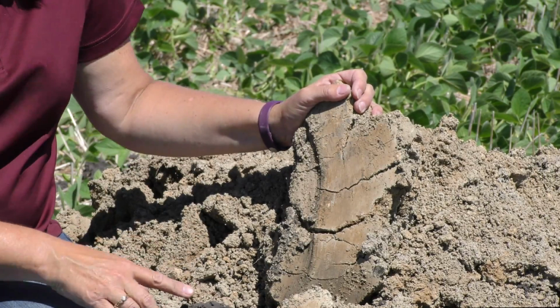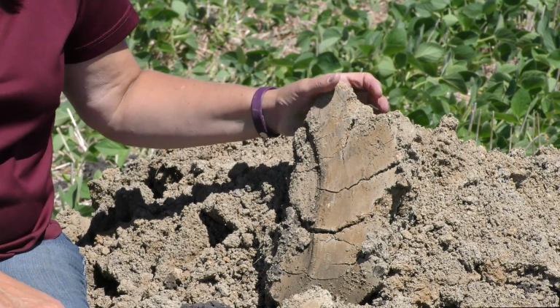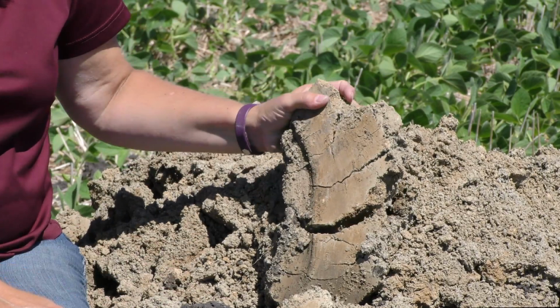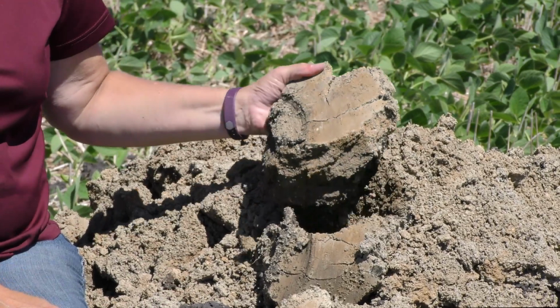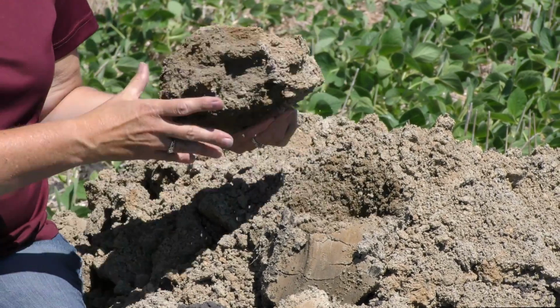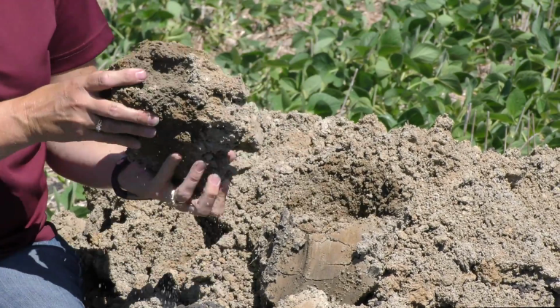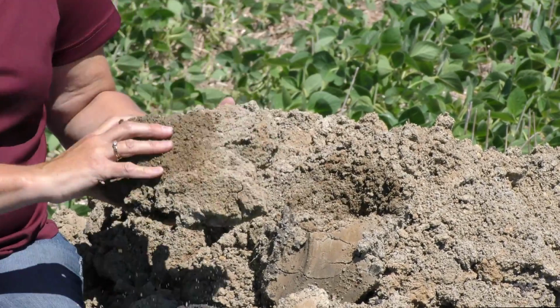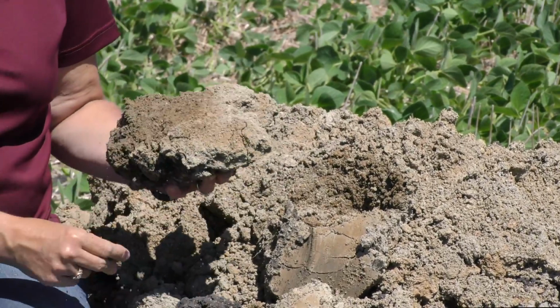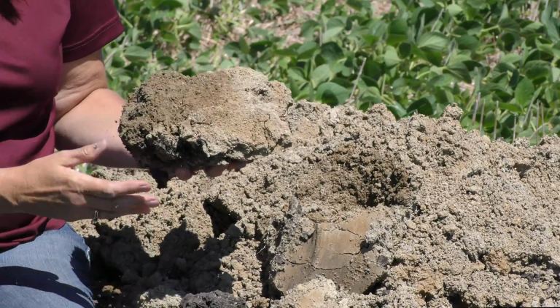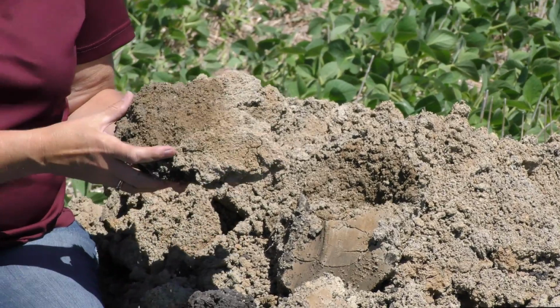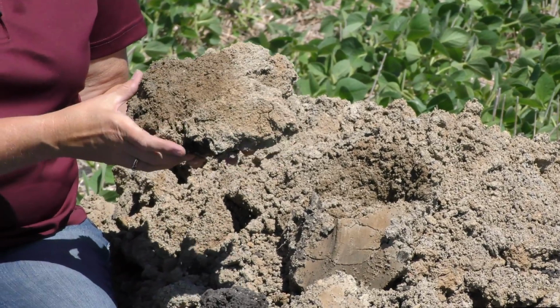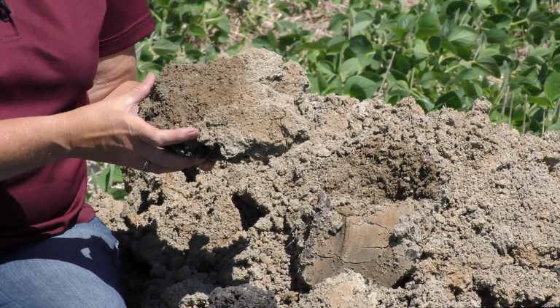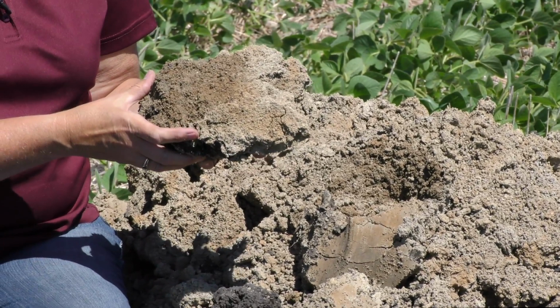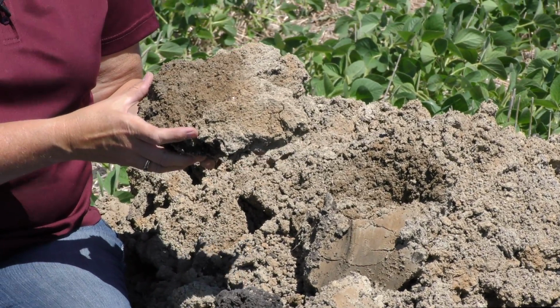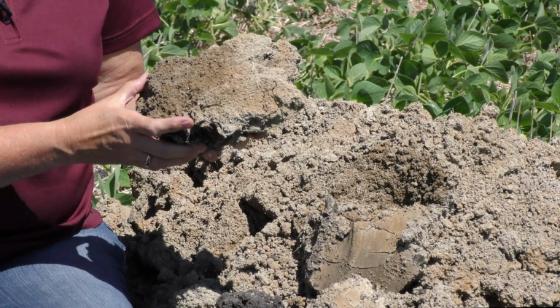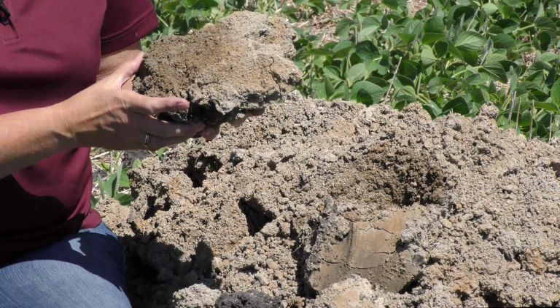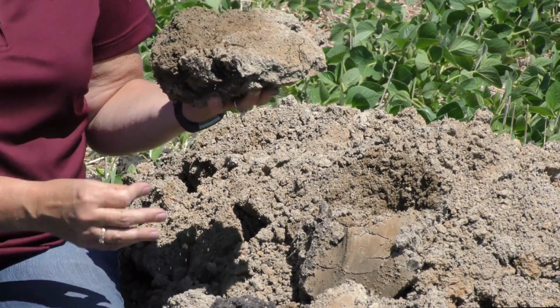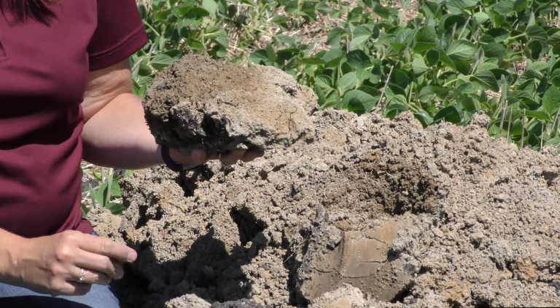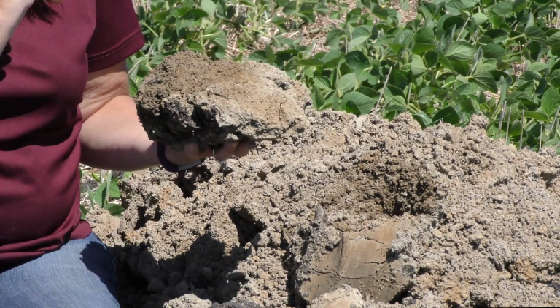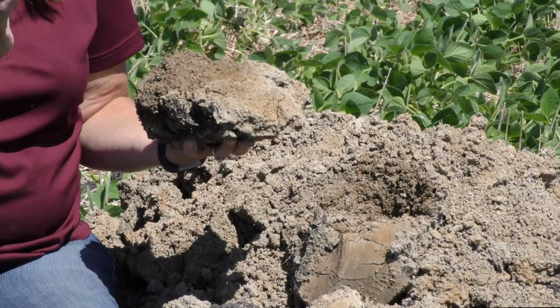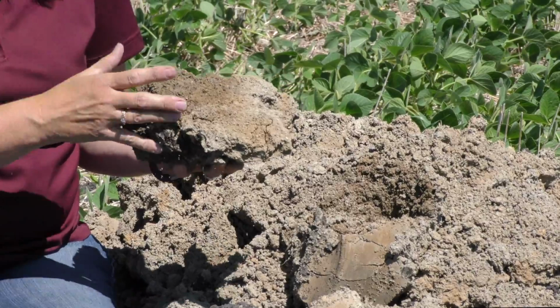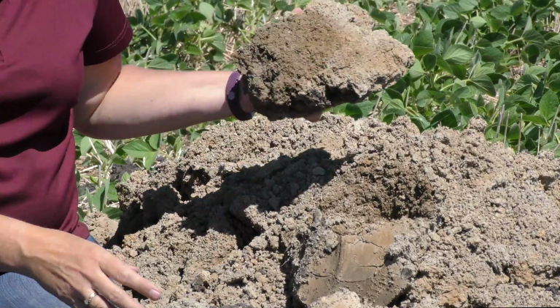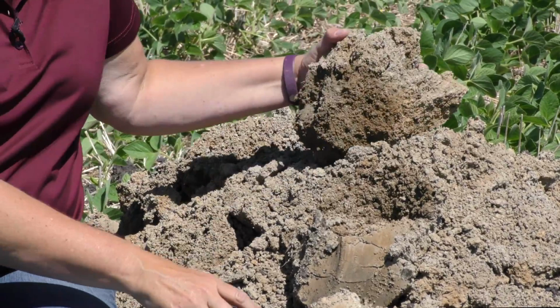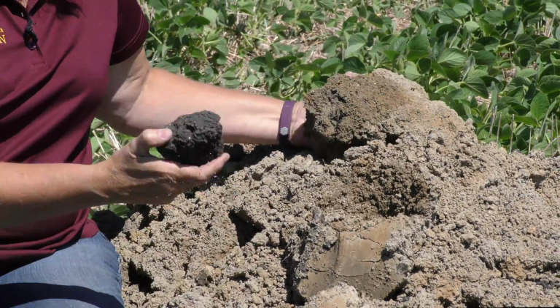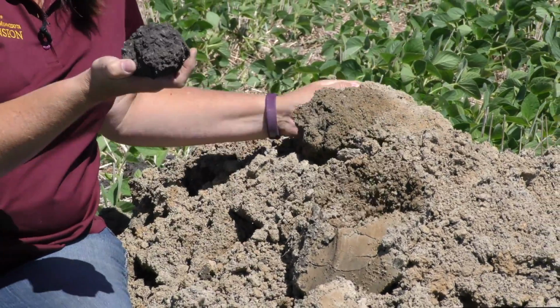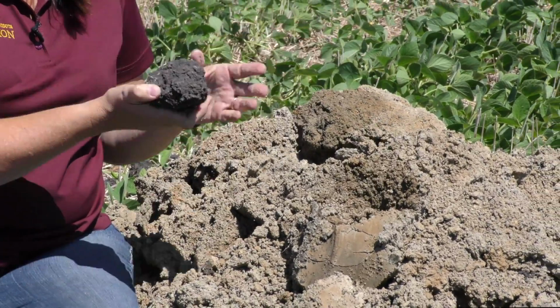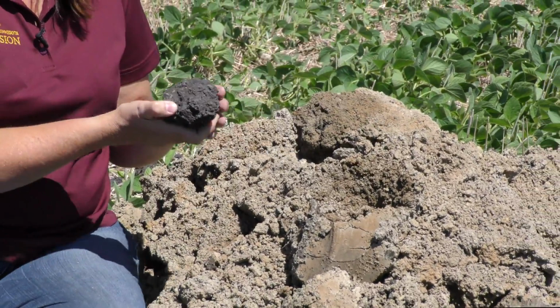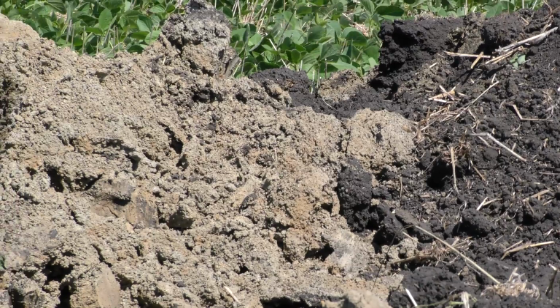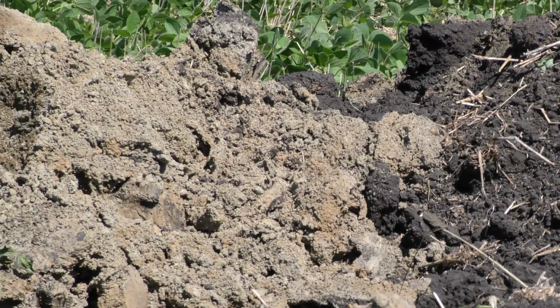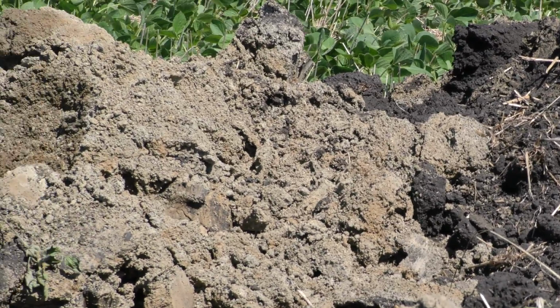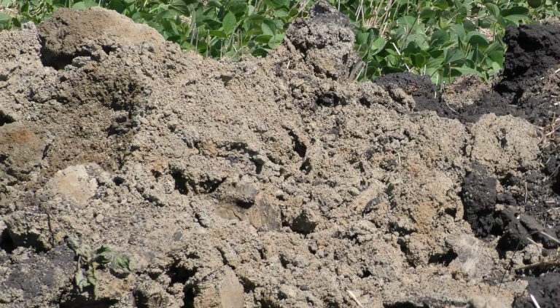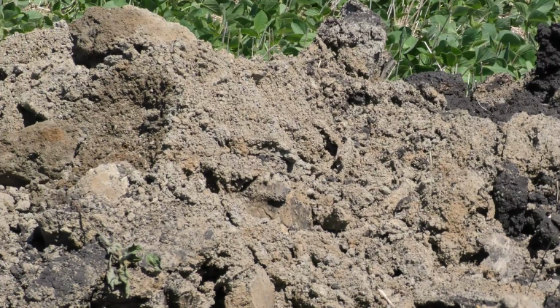This soil is great for holding water, but I don't want to plant my plant into it. So if you see those yellow clay knobs out in your field, know that you have lost the topsoil and are now farming the subsoil.